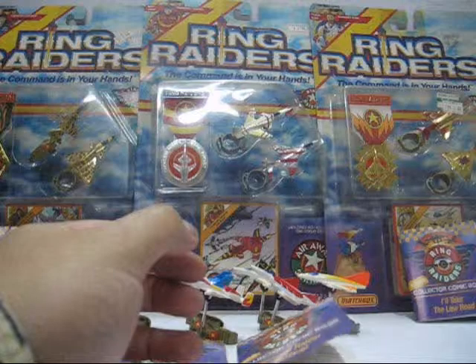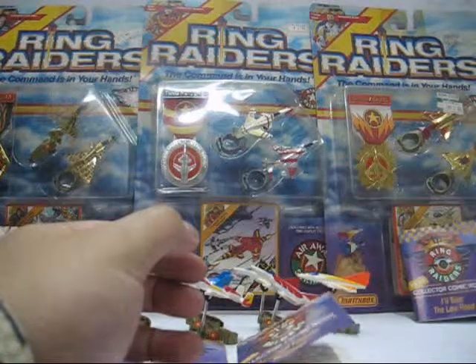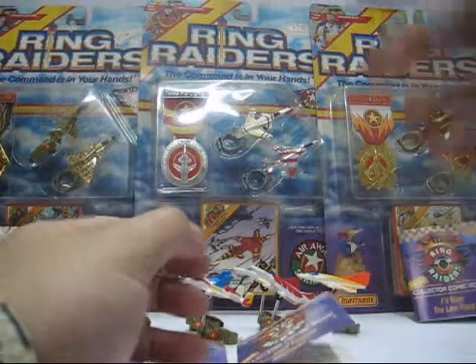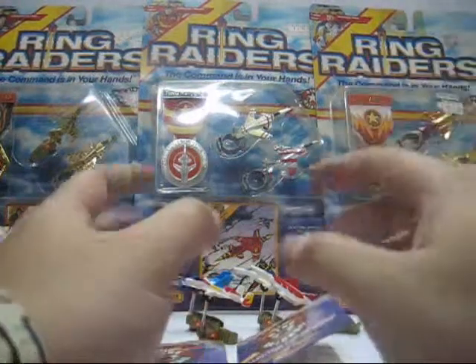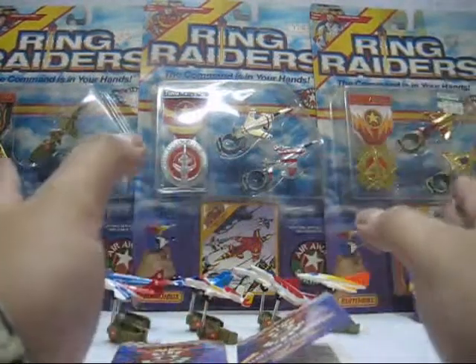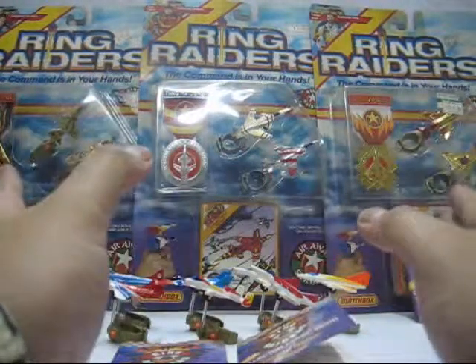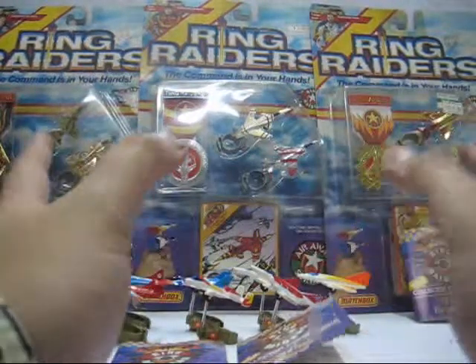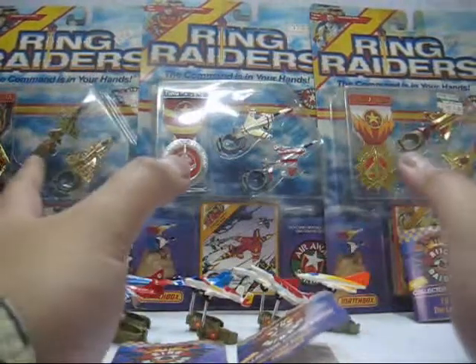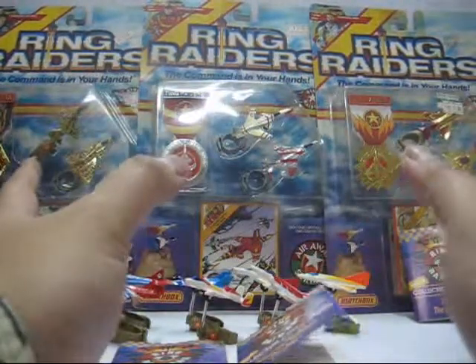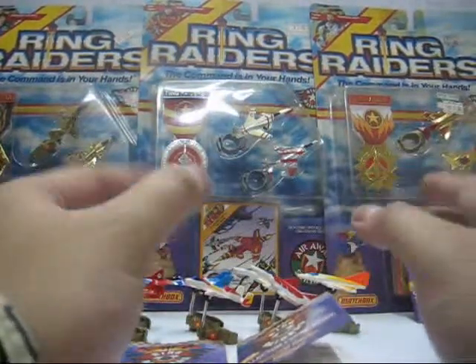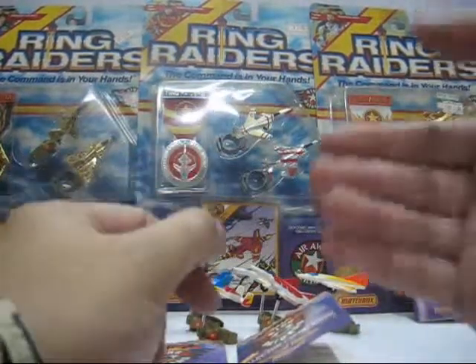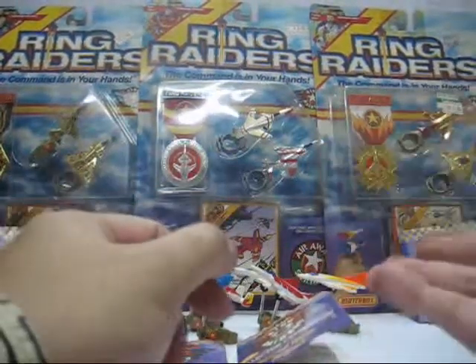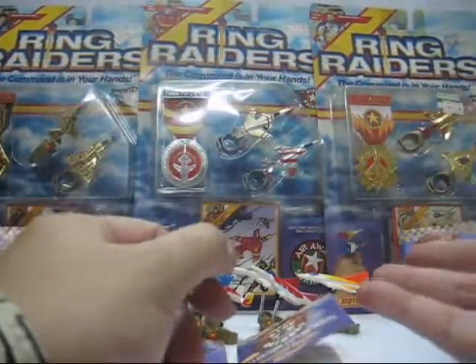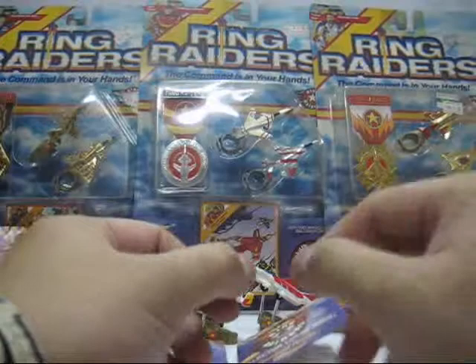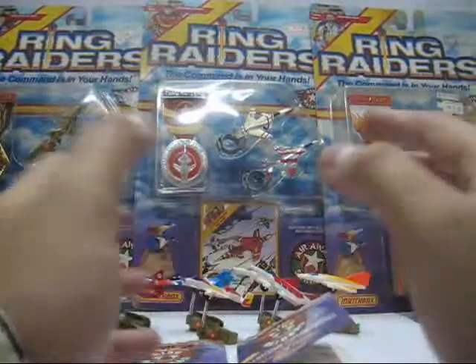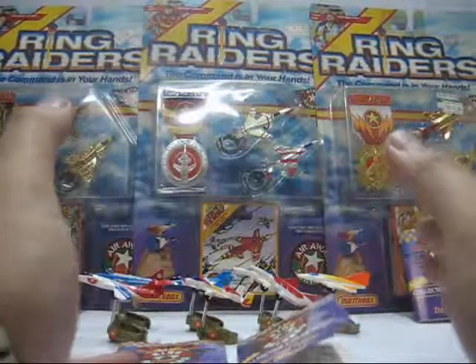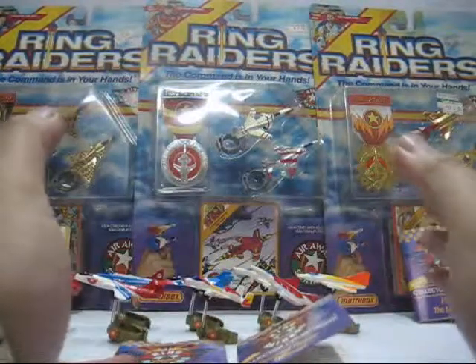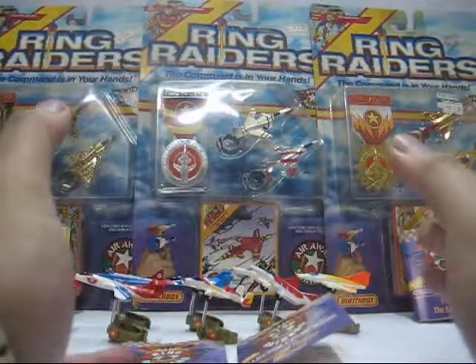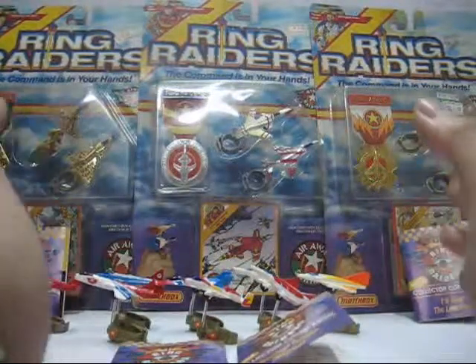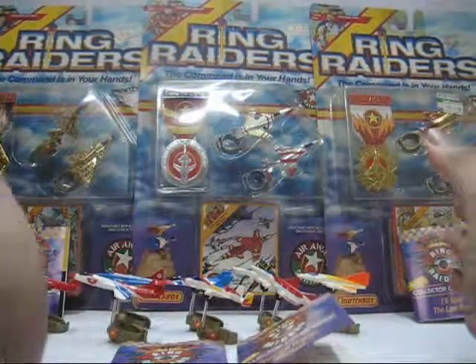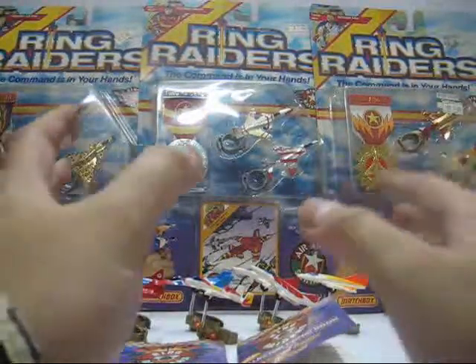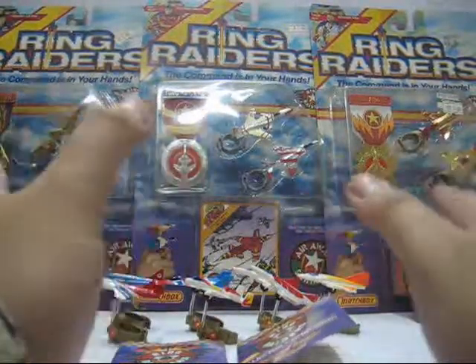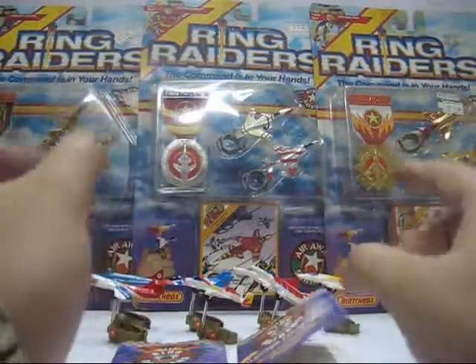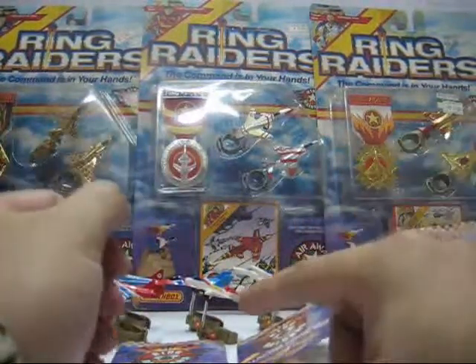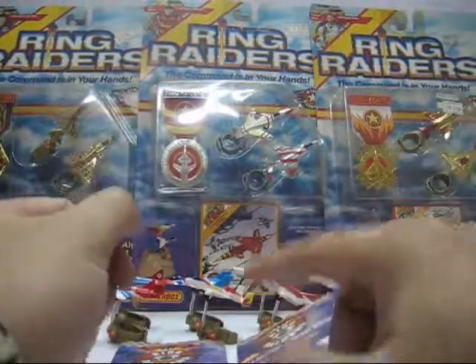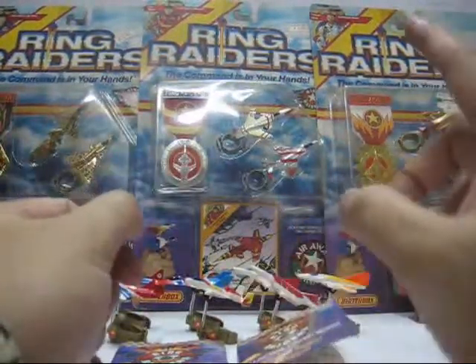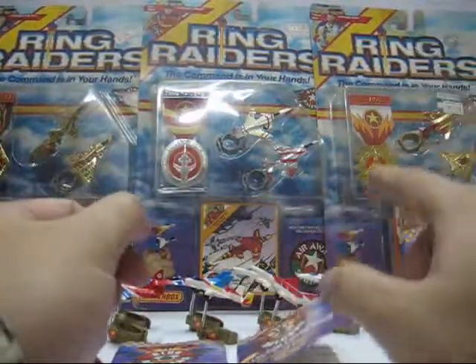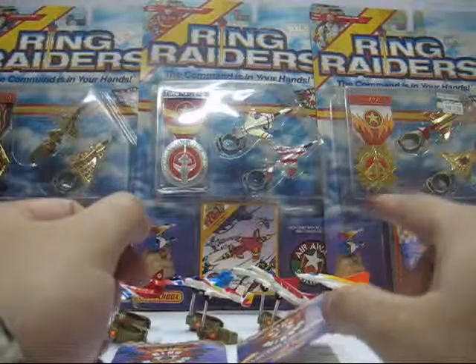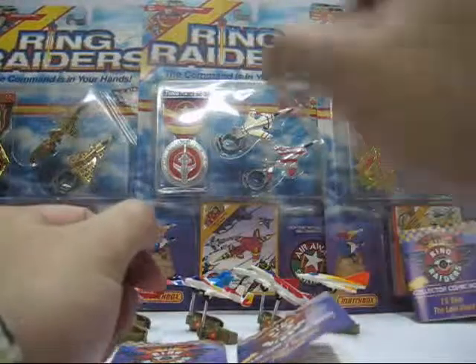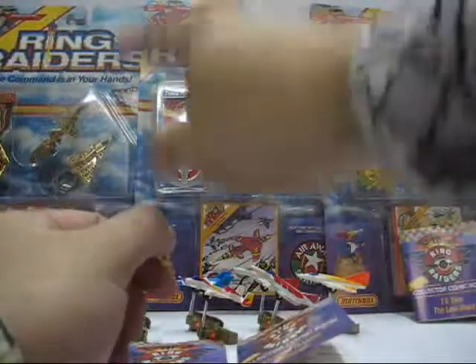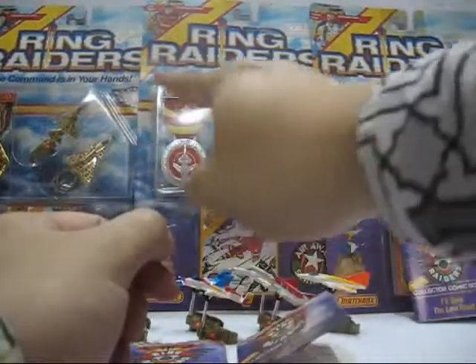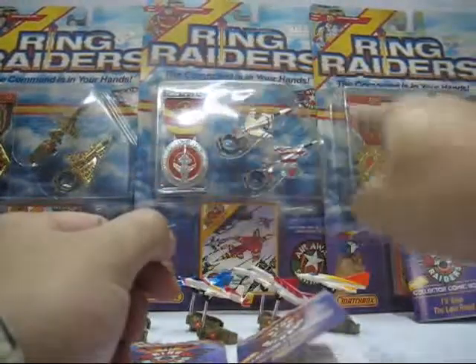Hello everyone, this is Lunacy05 and welcome back again to my nostalgic reviews. Today I'm doing a special review for a friend of mine who actually owns the 1988 Matchbox release Ring Raiders.